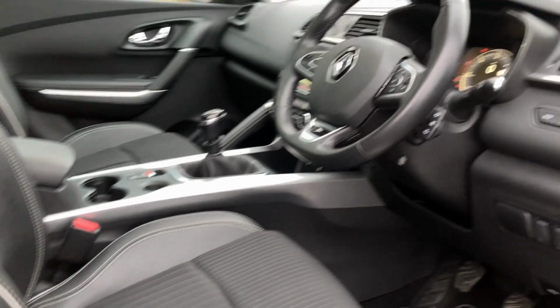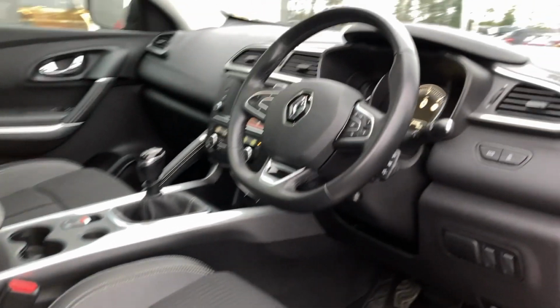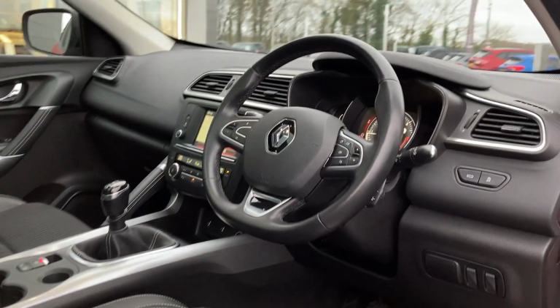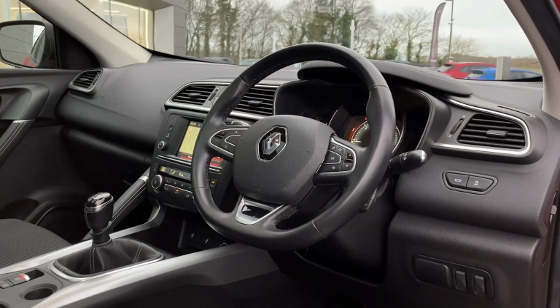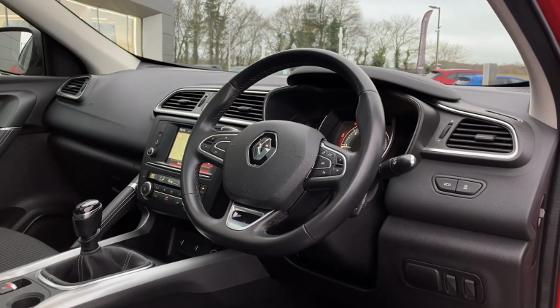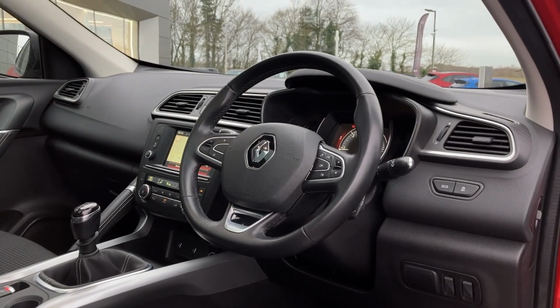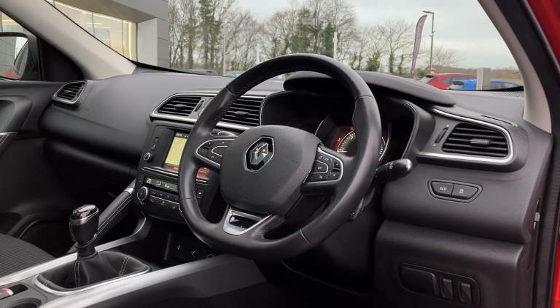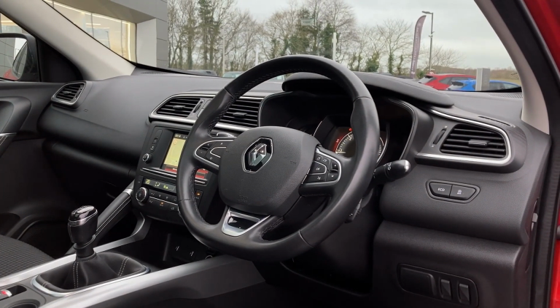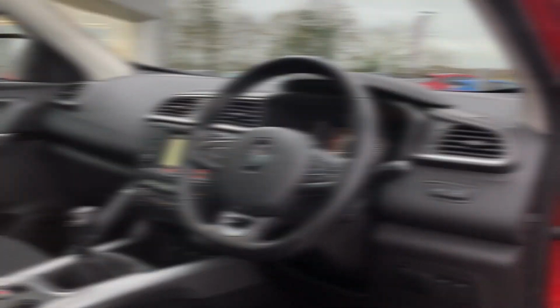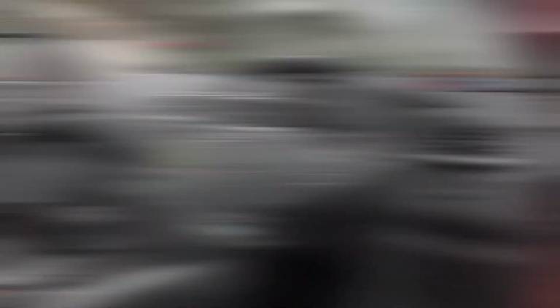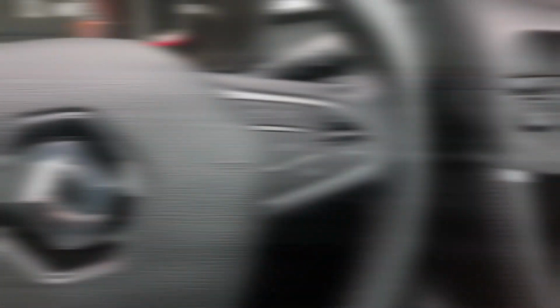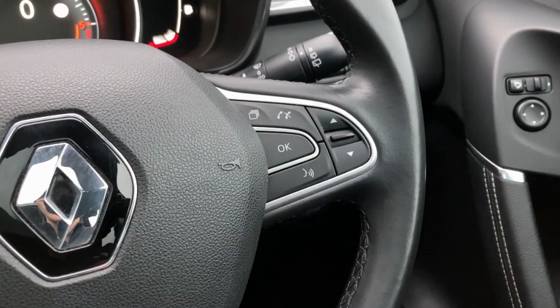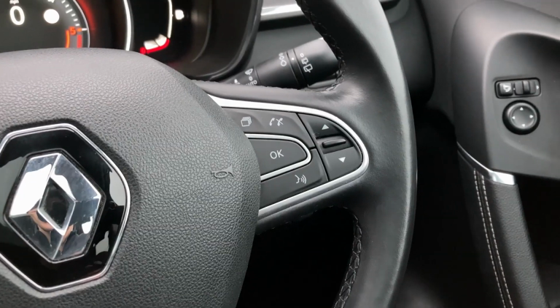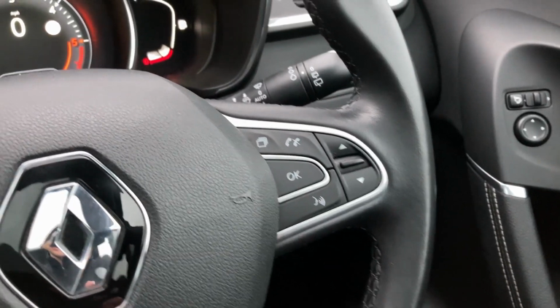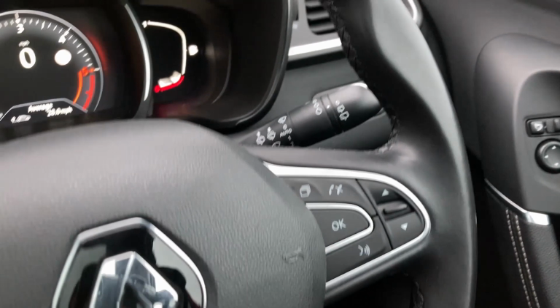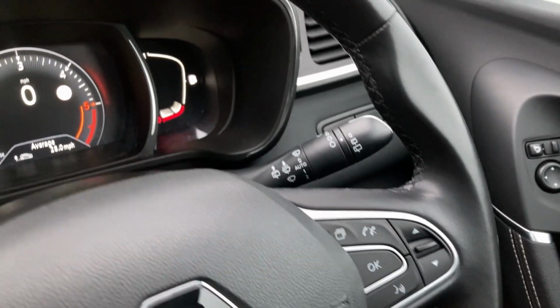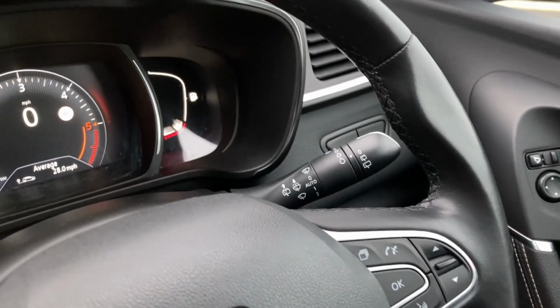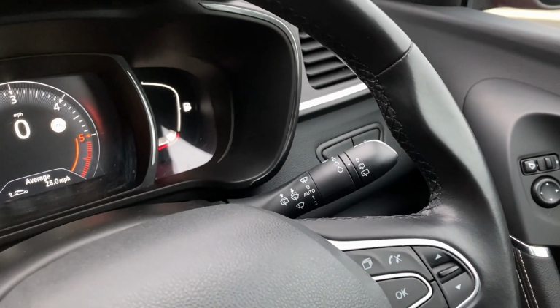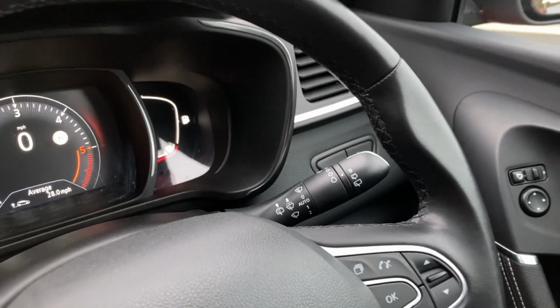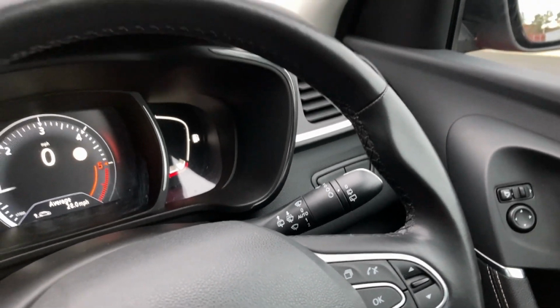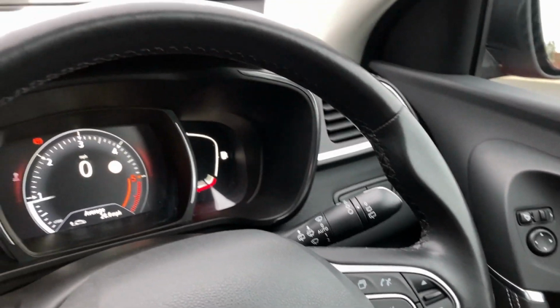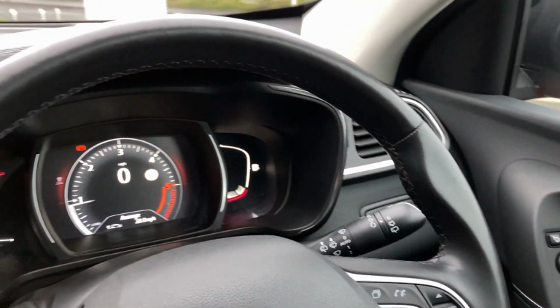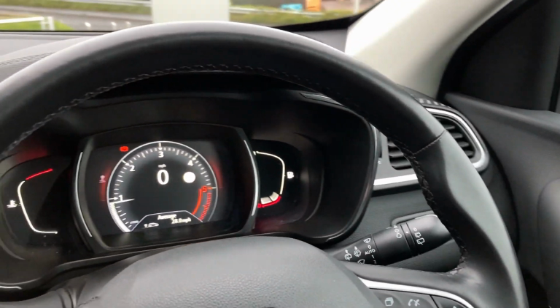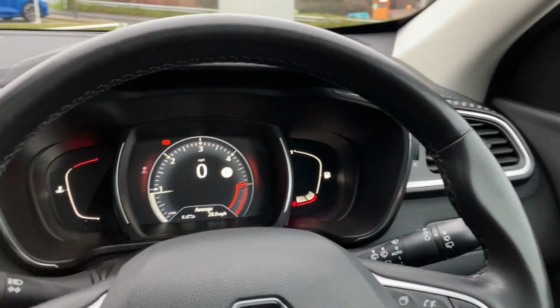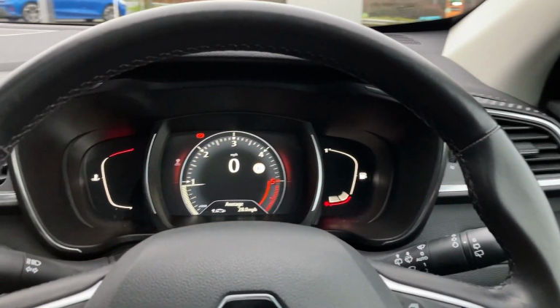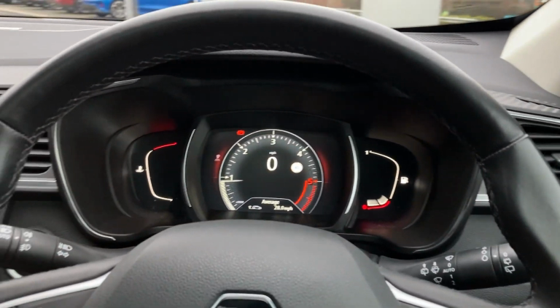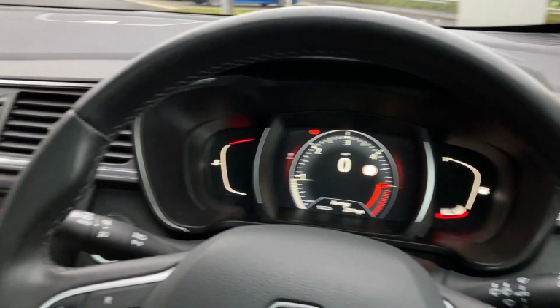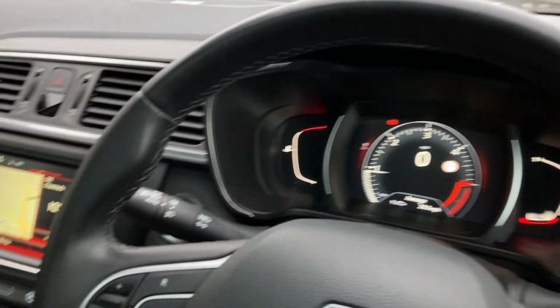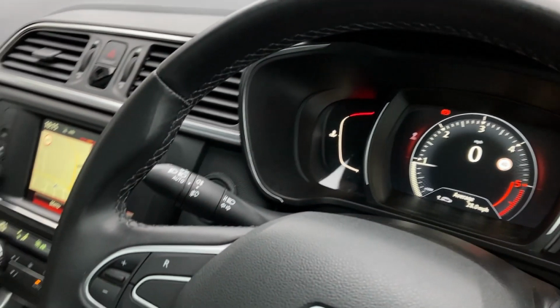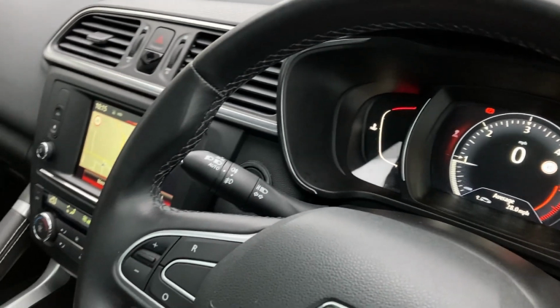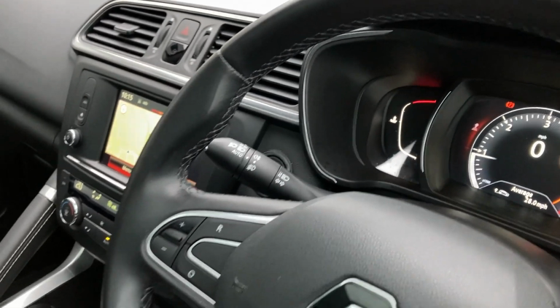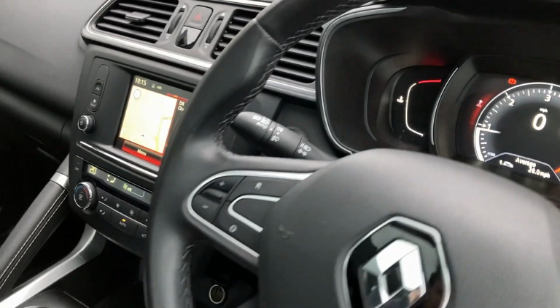As we turn now to the multifunction steering wheel, we have the hands-free and mobile controls, the wiper stalk, digital gauge cluster, and the cruise controls.